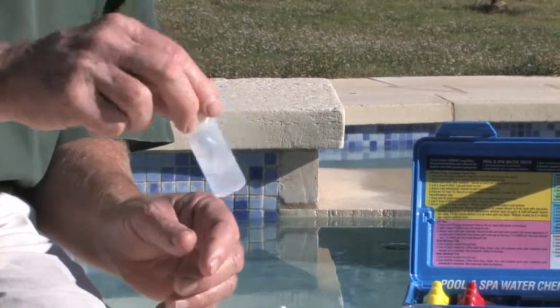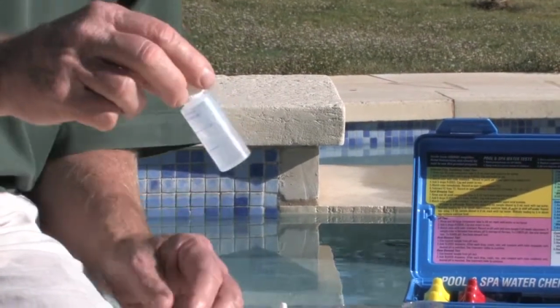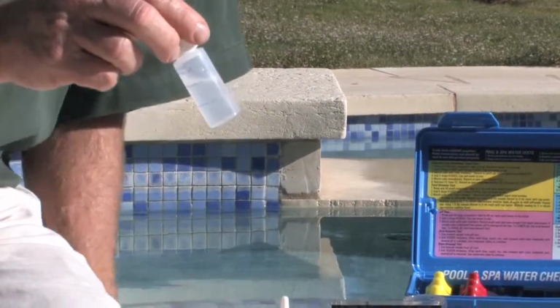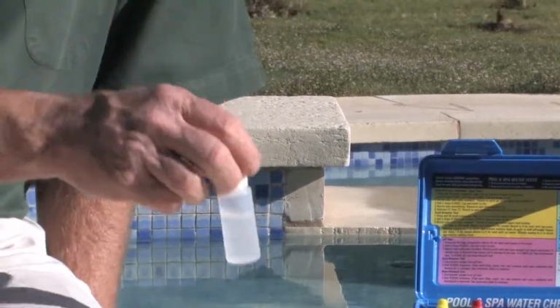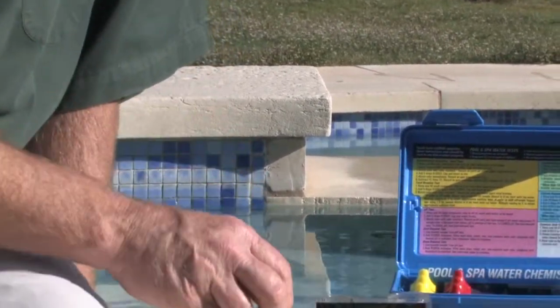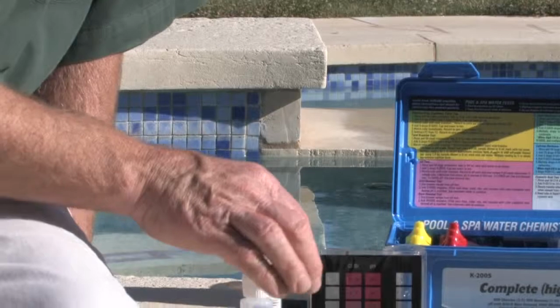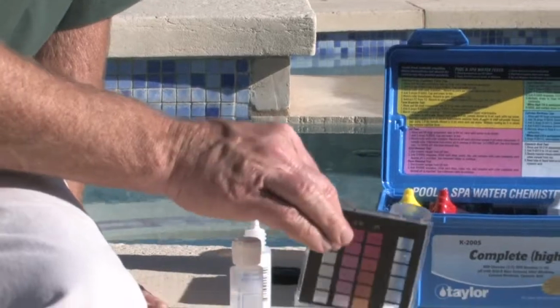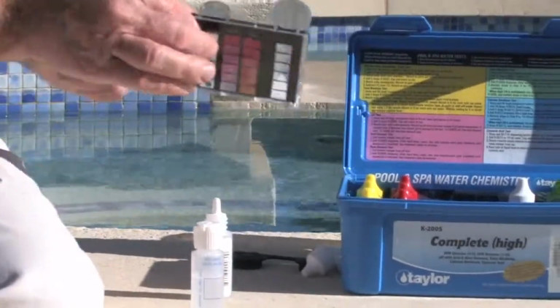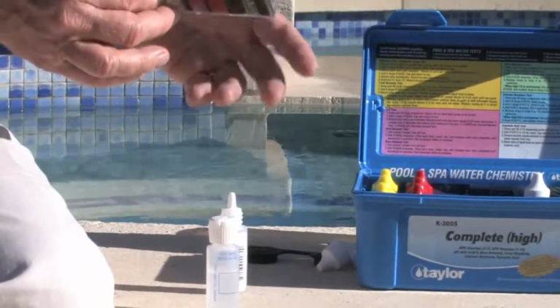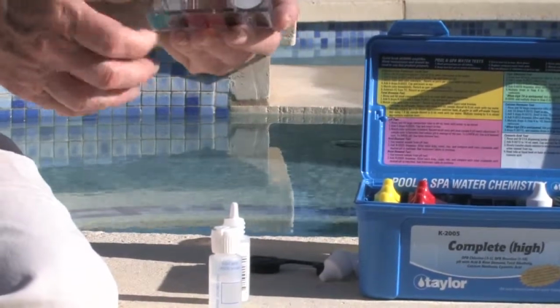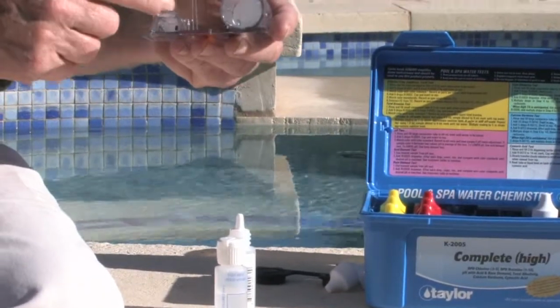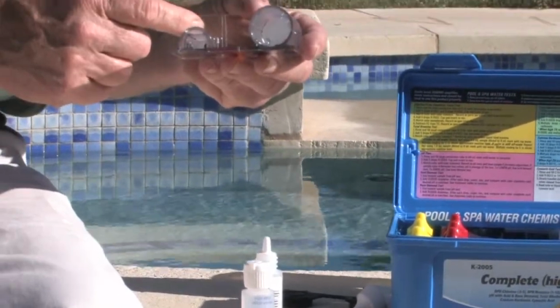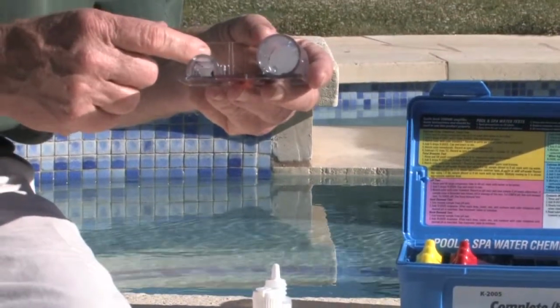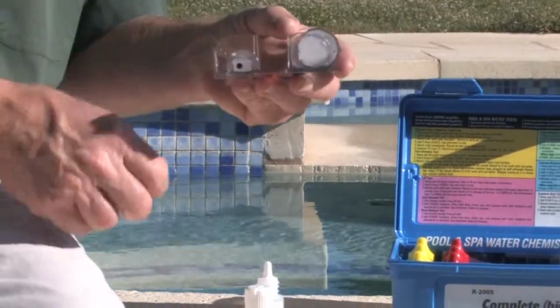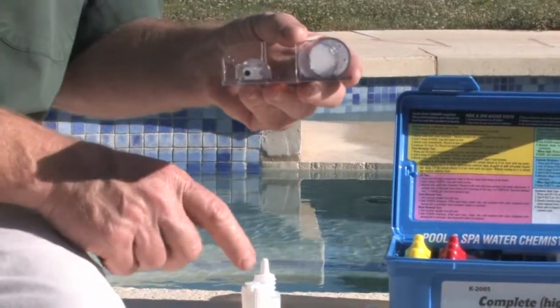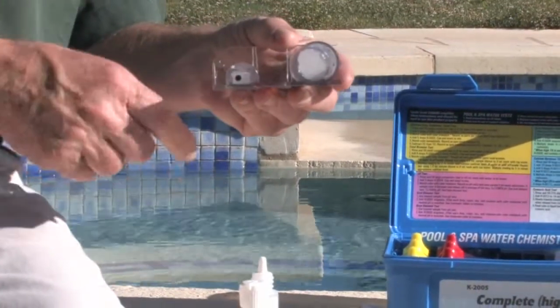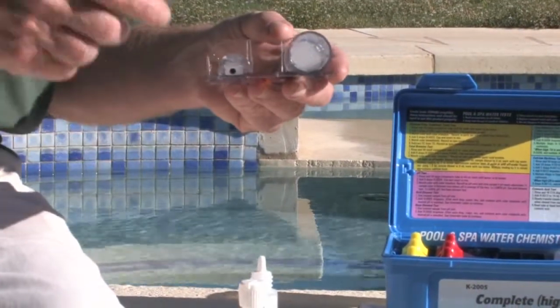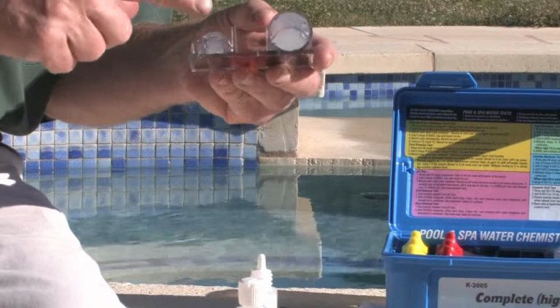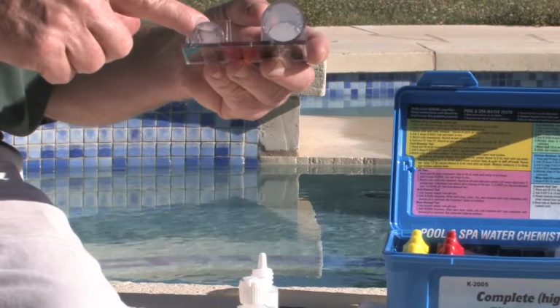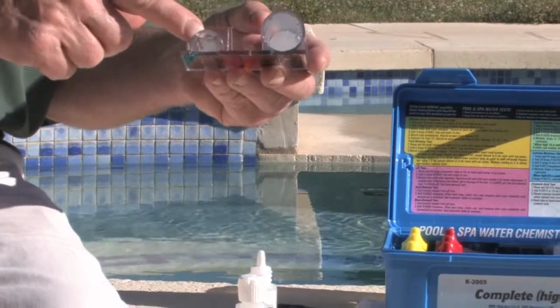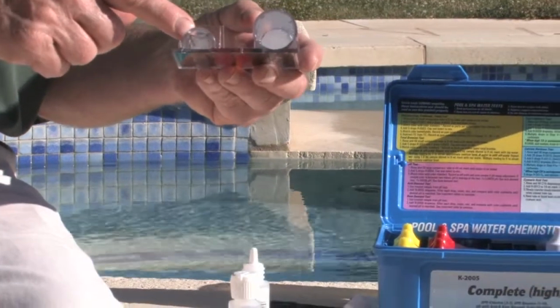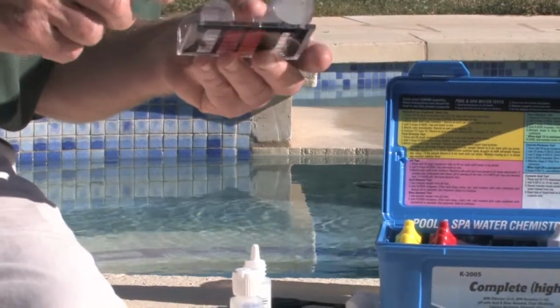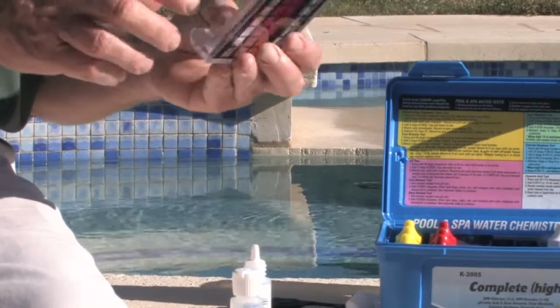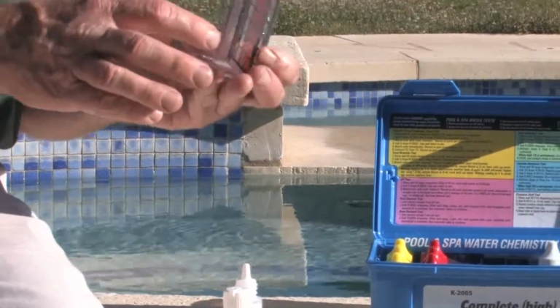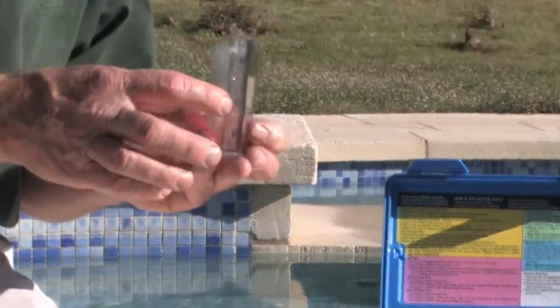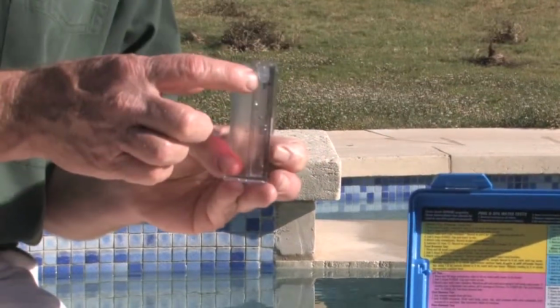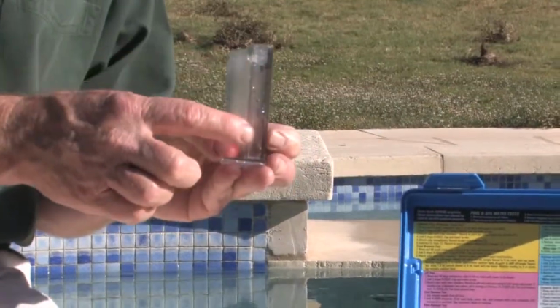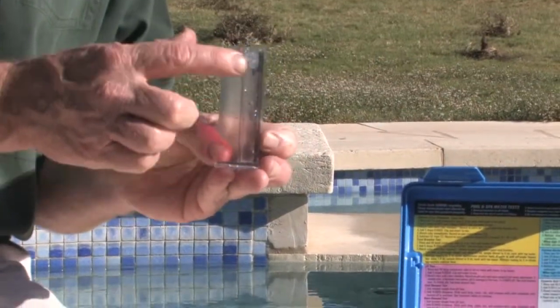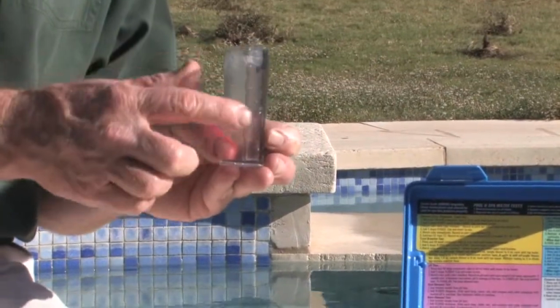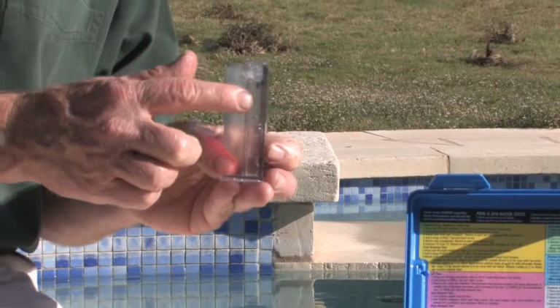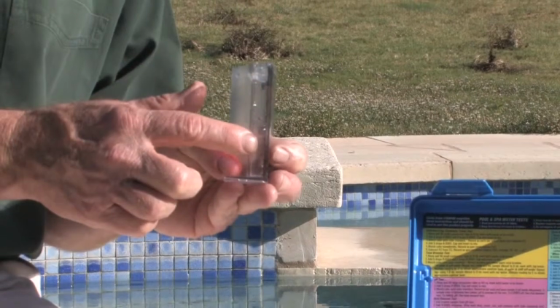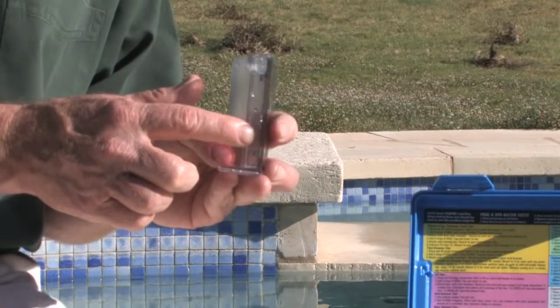This is a turbidity test. In the bottom of this vial there's a black dot. We will add the reagent until that black dot disappears, and then read the amount of cyanuric acid on the side of this vial.